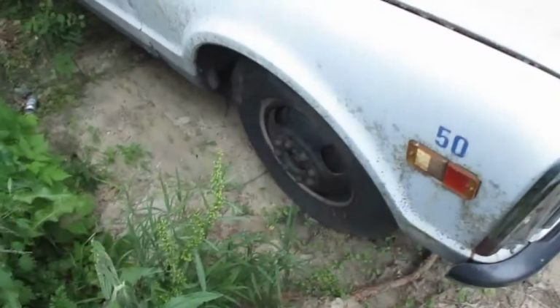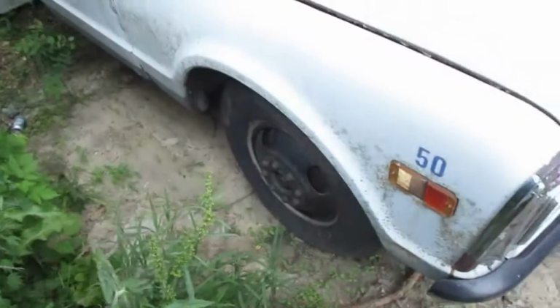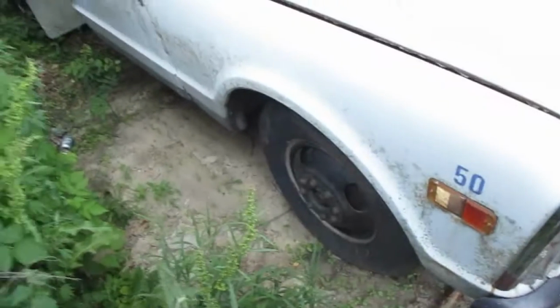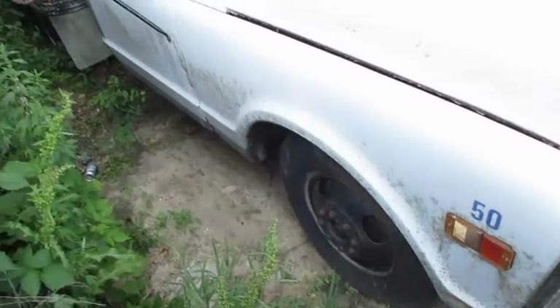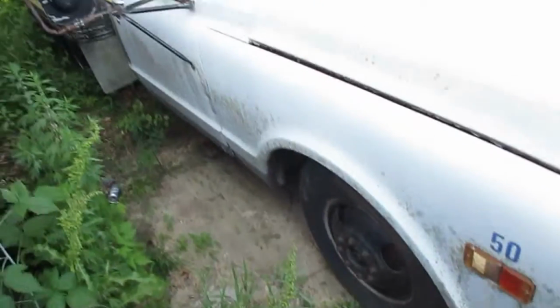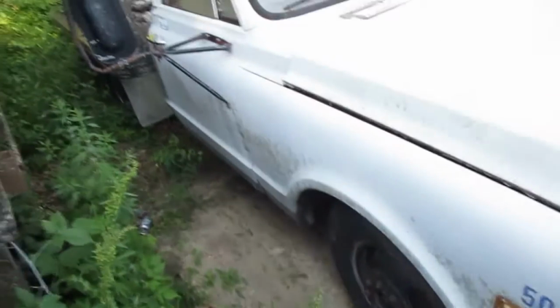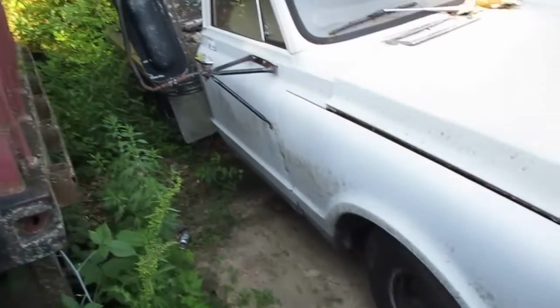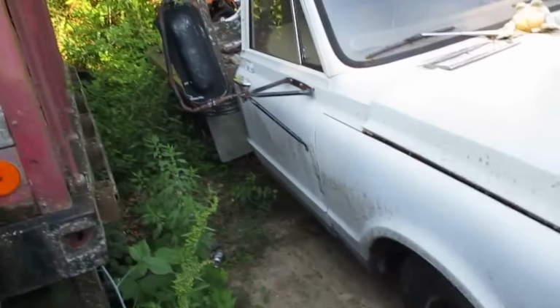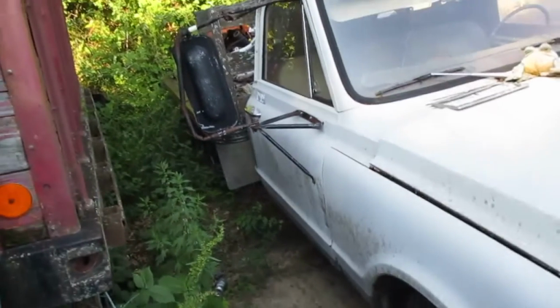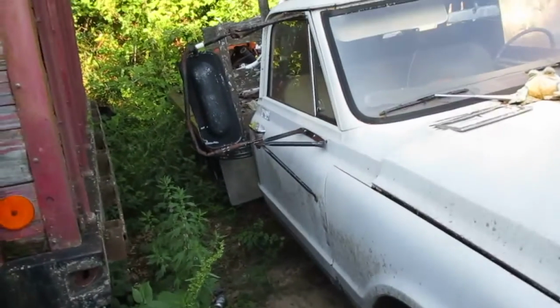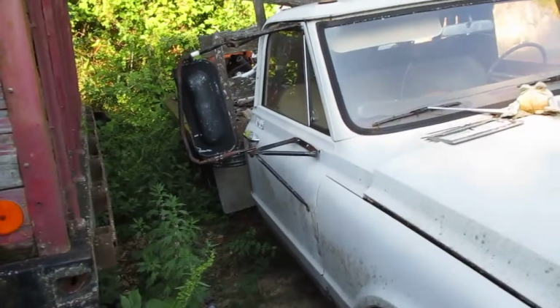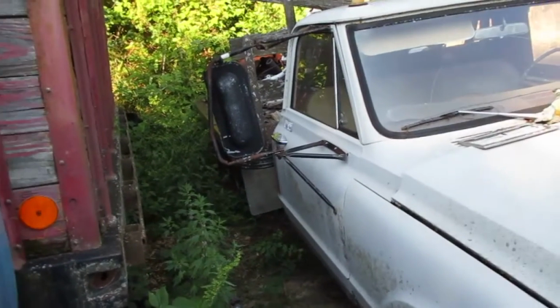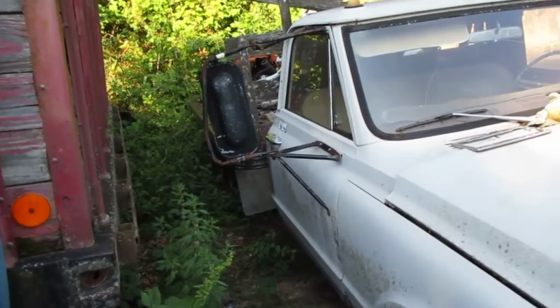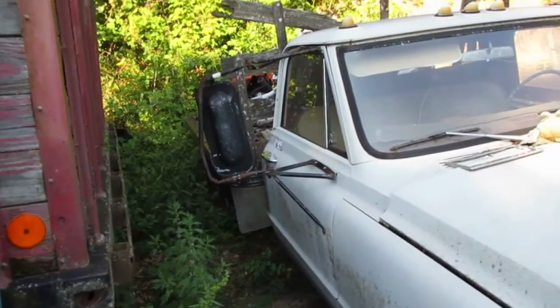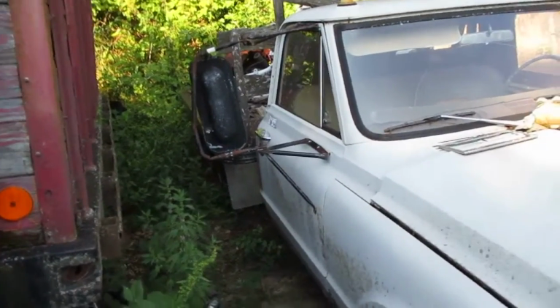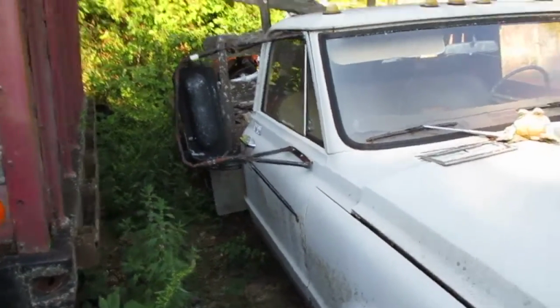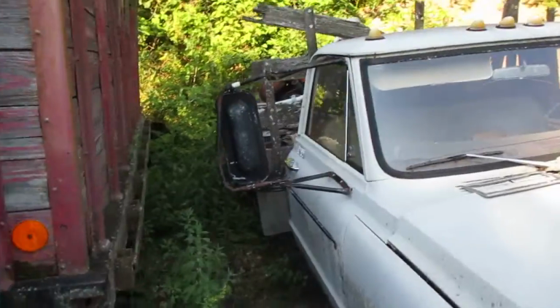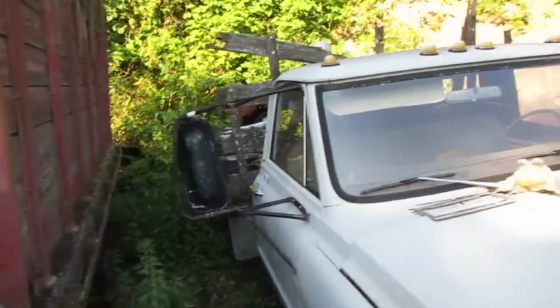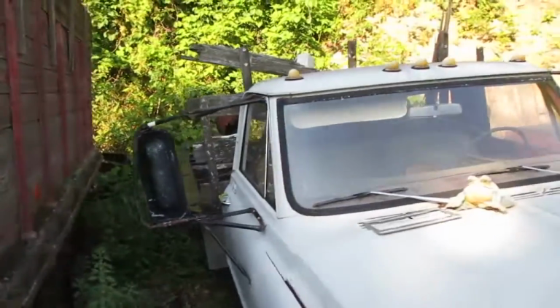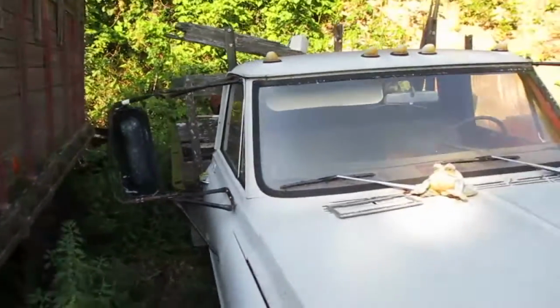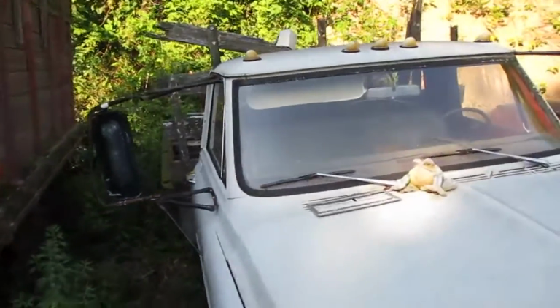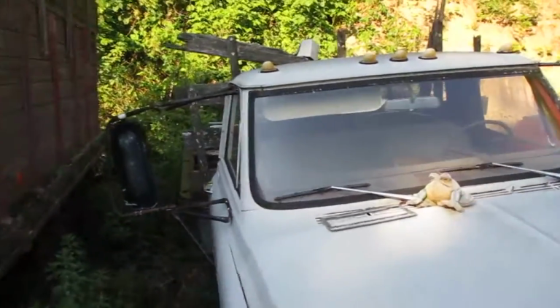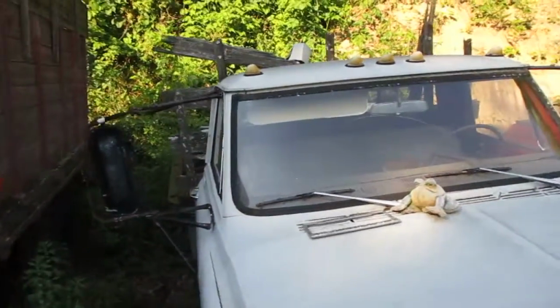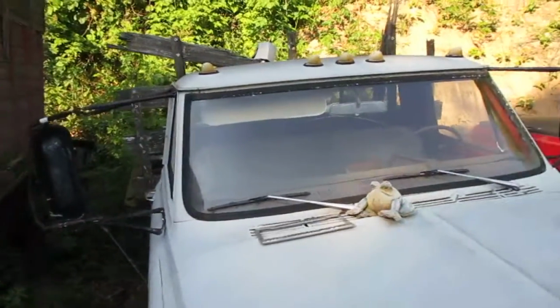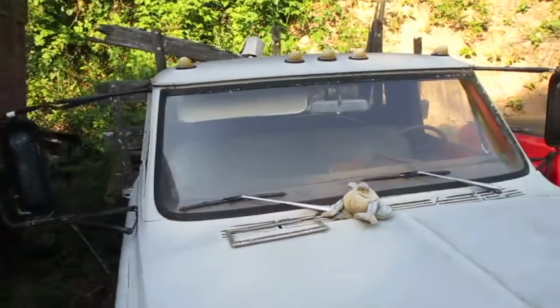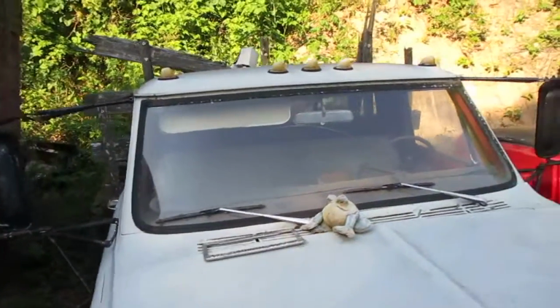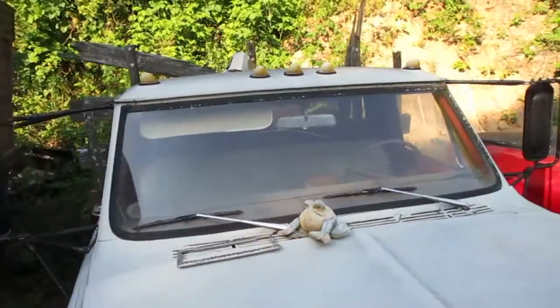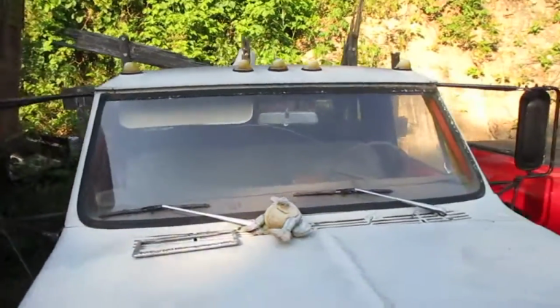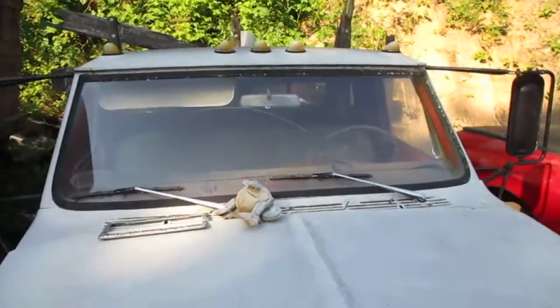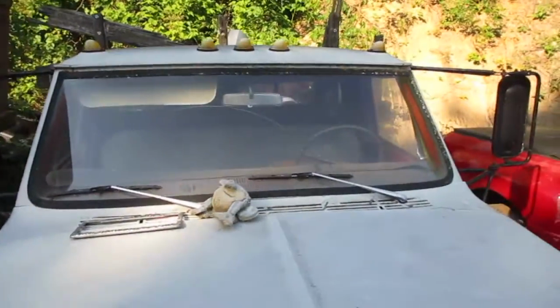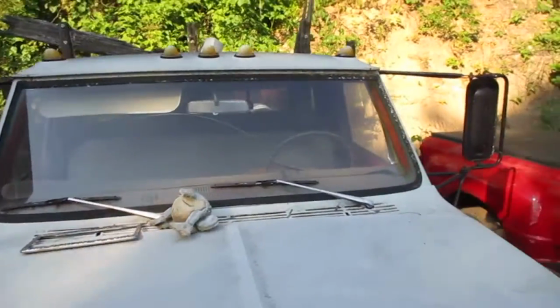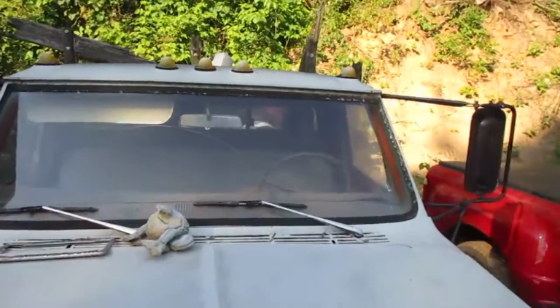Anyway, sorry about the poor camera quality and the wiggles, but to me that's Cooter's truck.